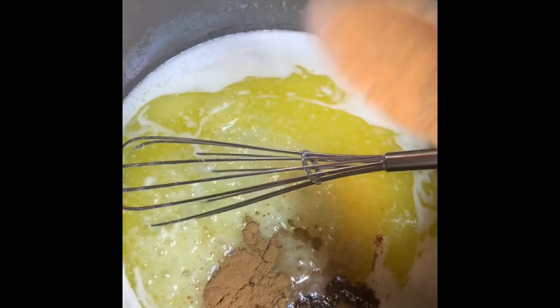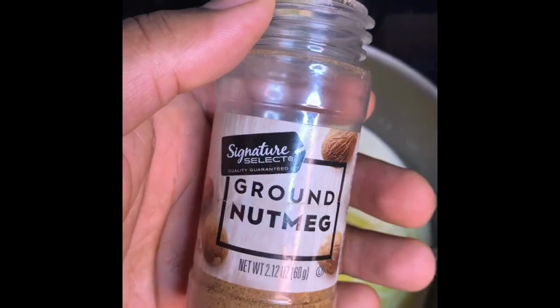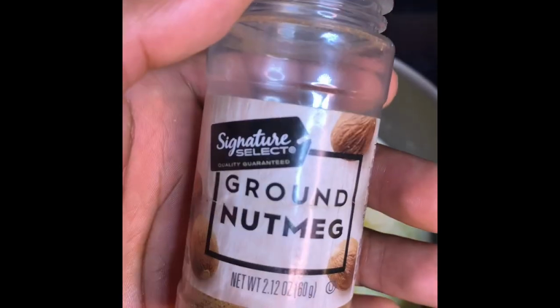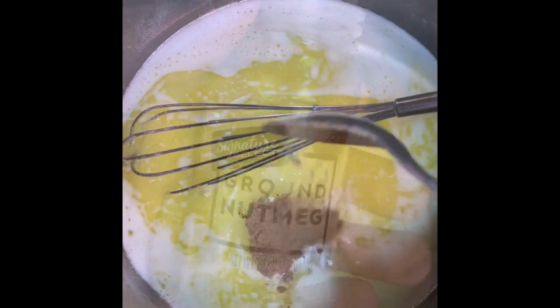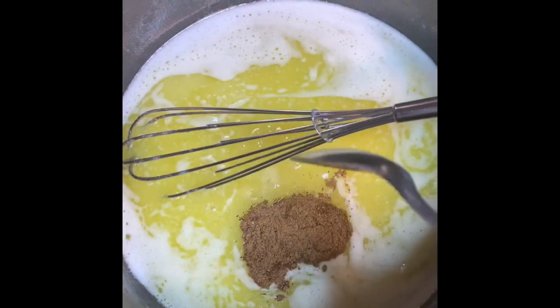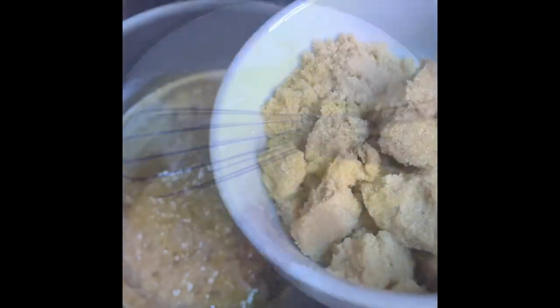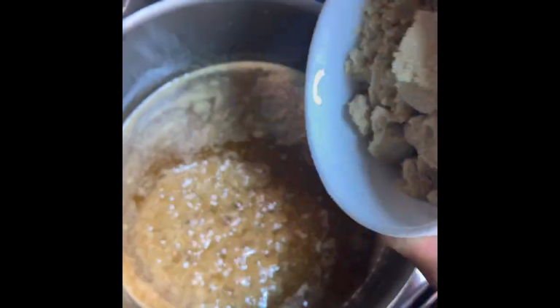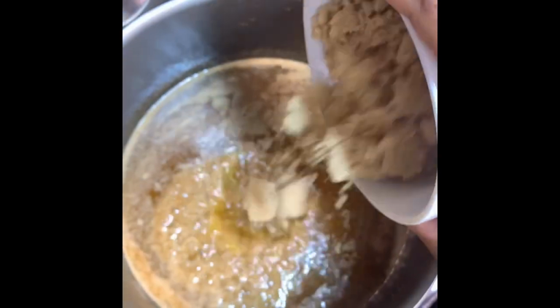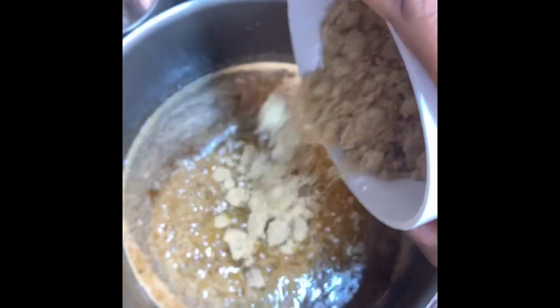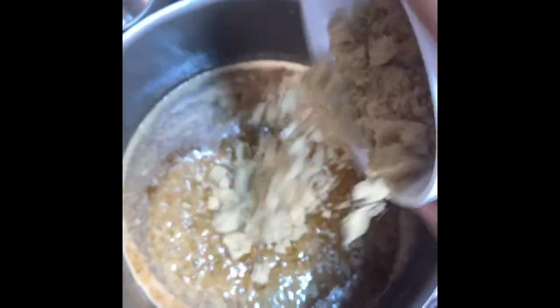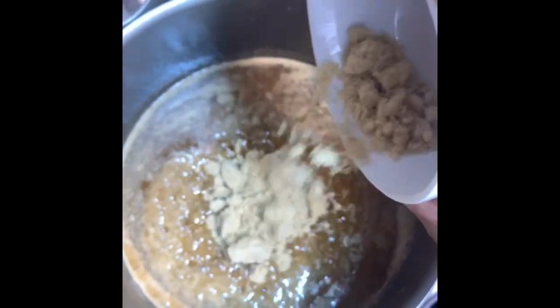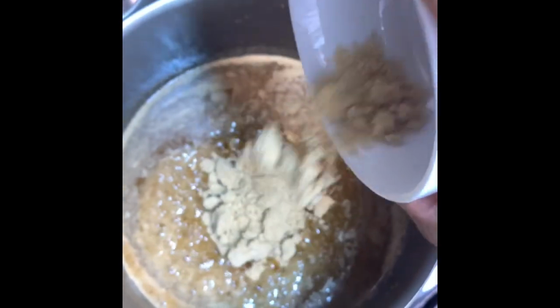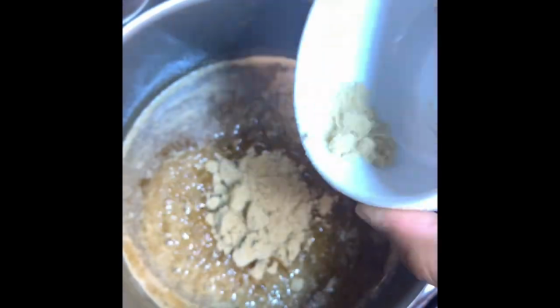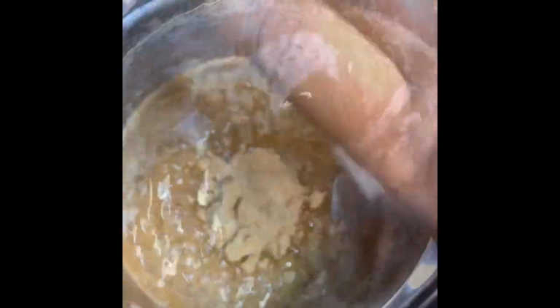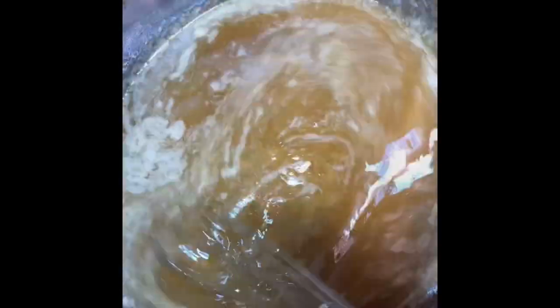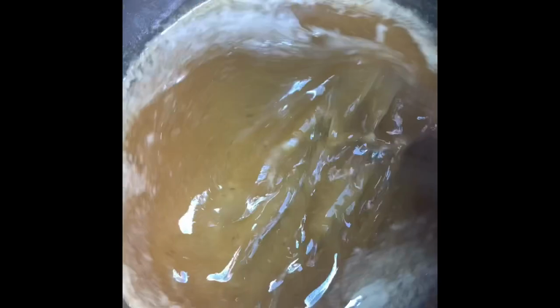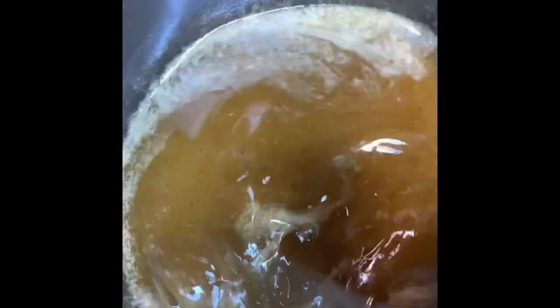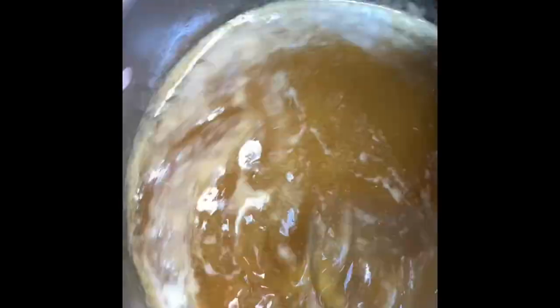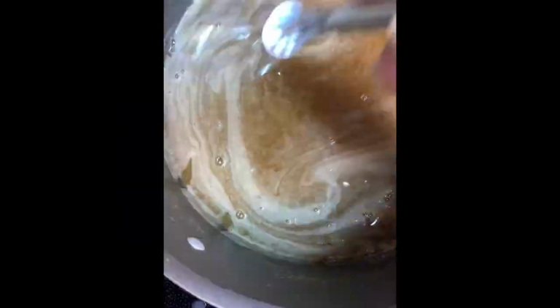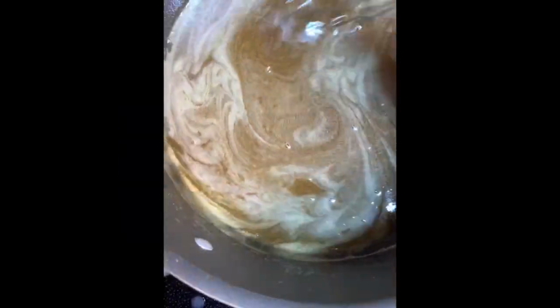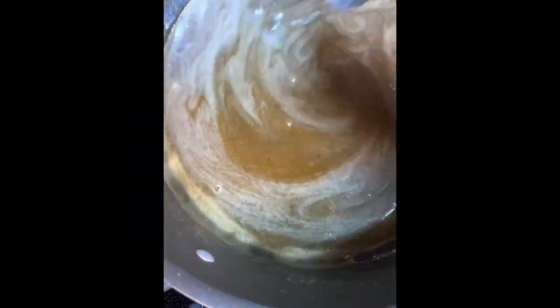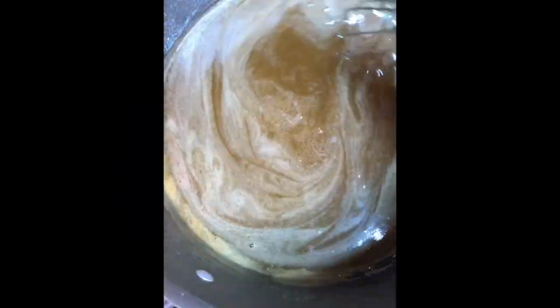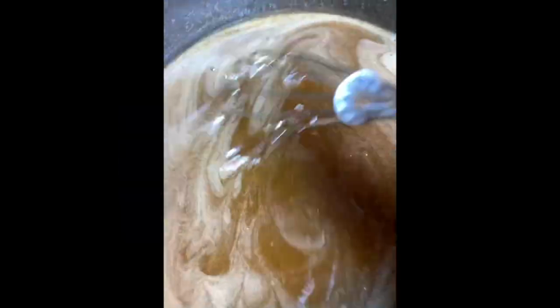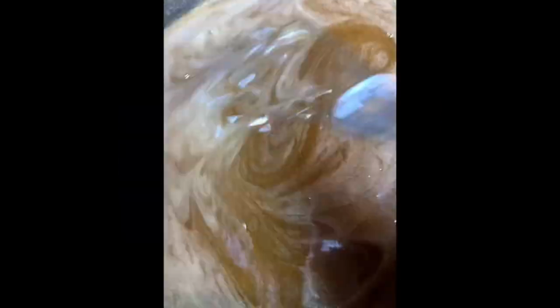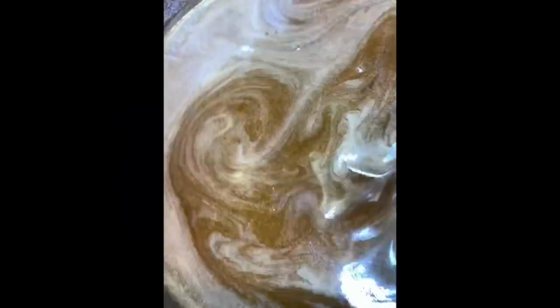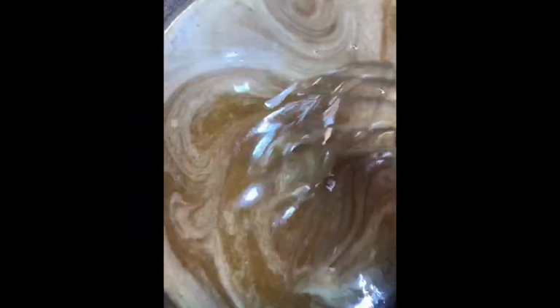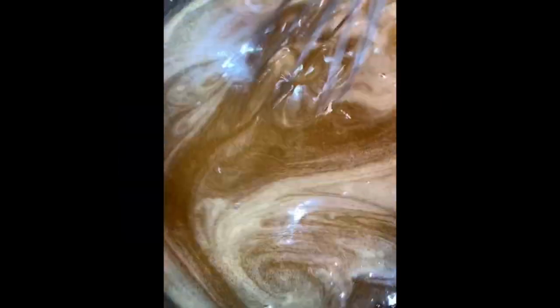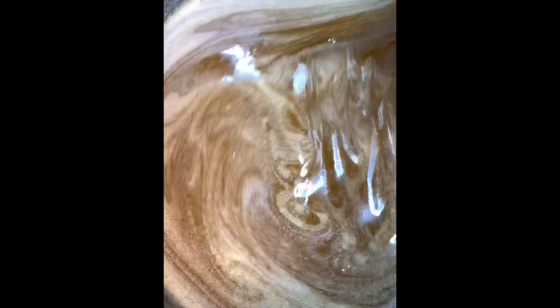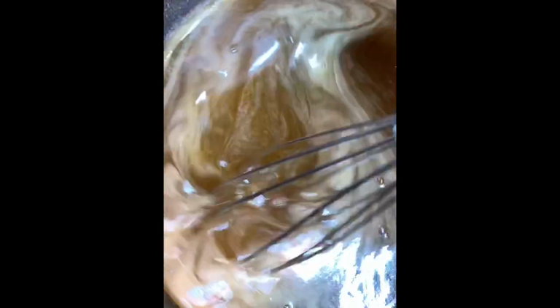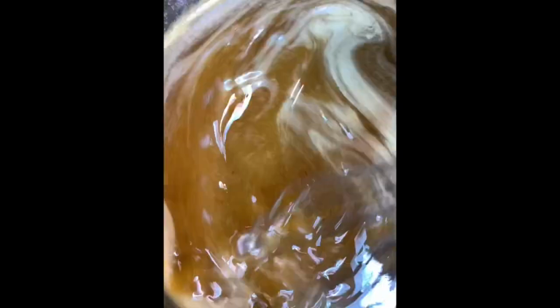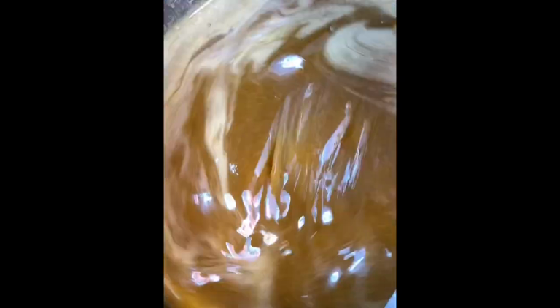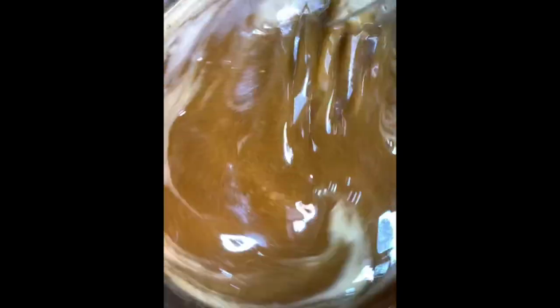Once melted, add two teaspoons of pure vanilla extract, one cup of sugar, one teaspoon of ground cinnamon, one teaspoon of ground nutmeg, and one more cup of brown sugar. Continue to stir — the sauce will thicken up and there you have your sweet potato glaze. Now you're ready to pour this all over those sweet potatoes.